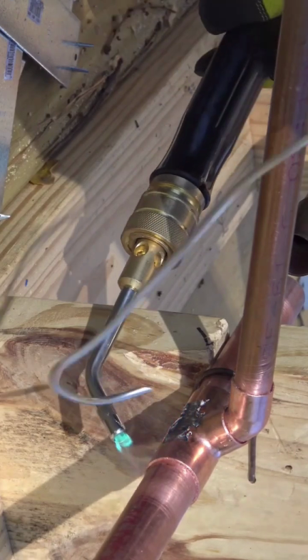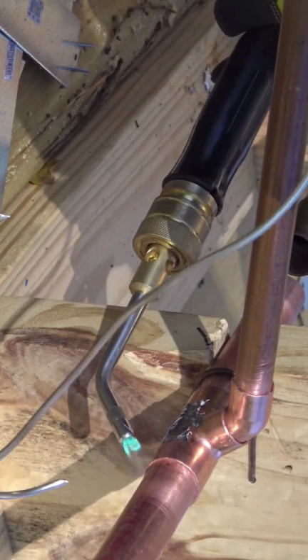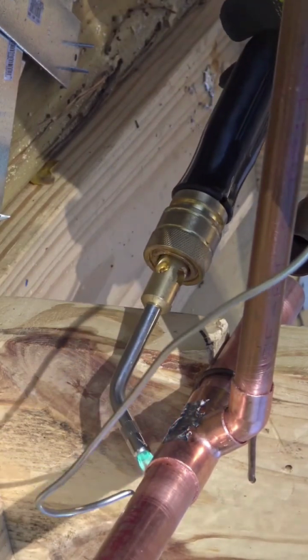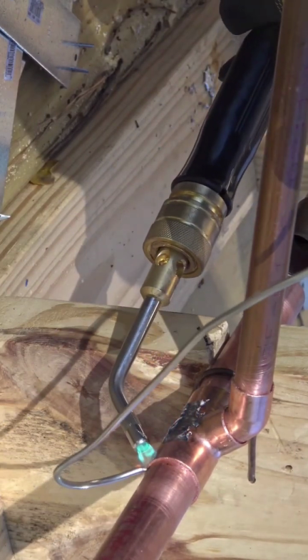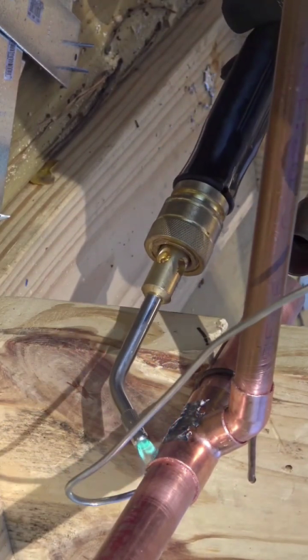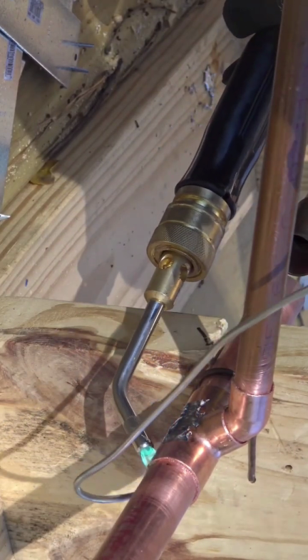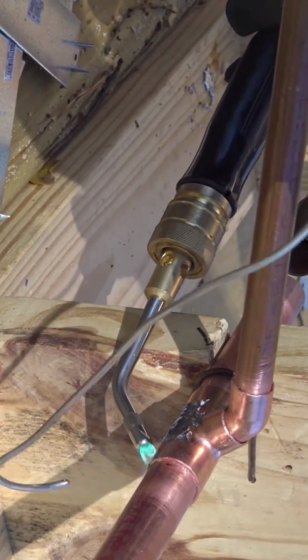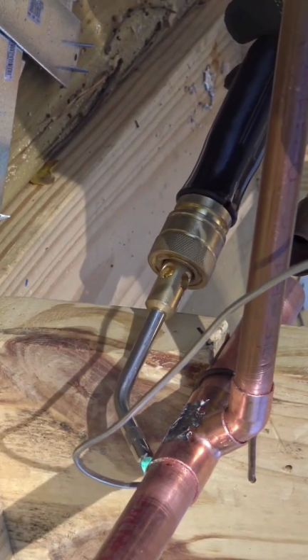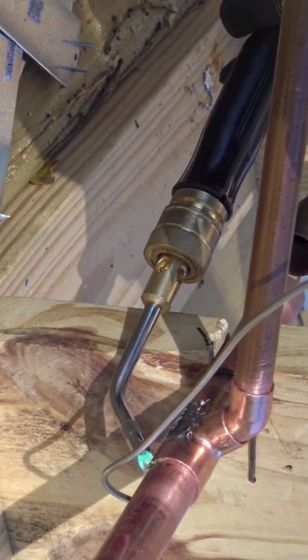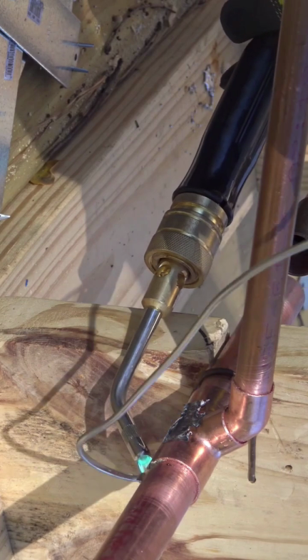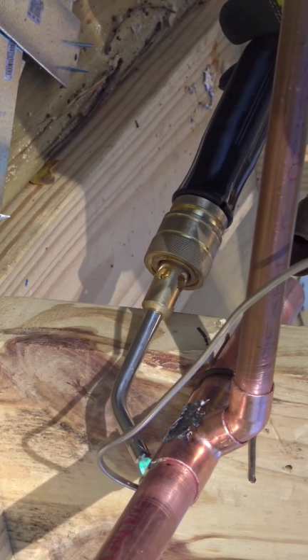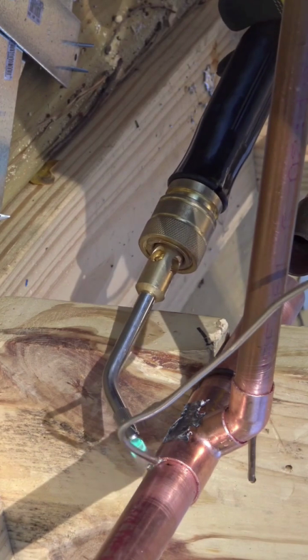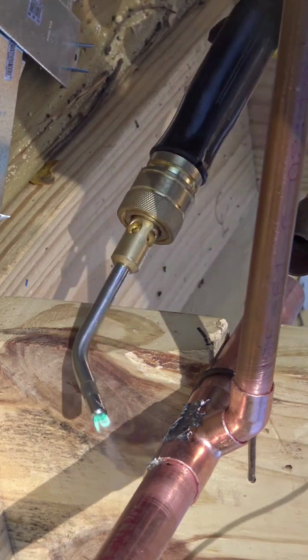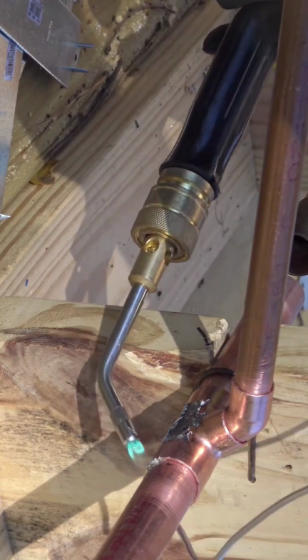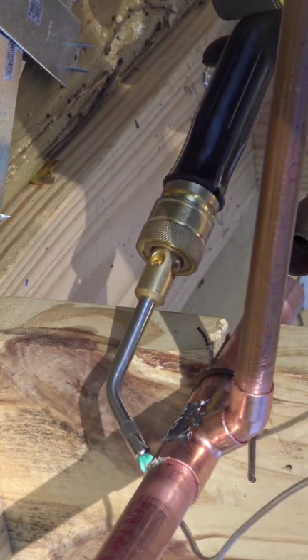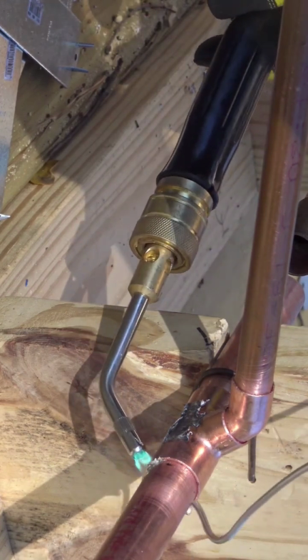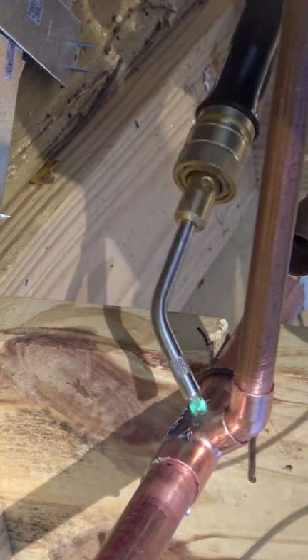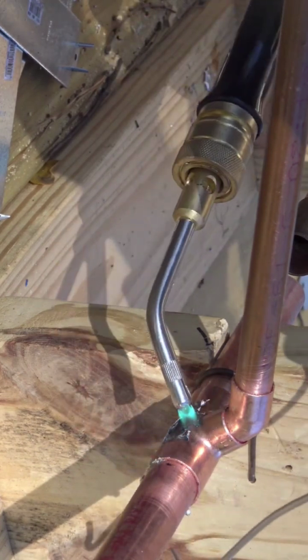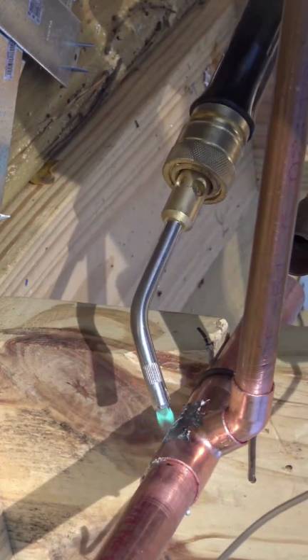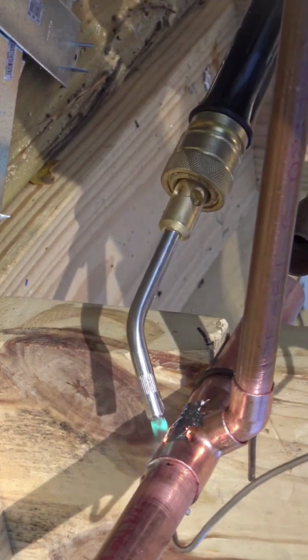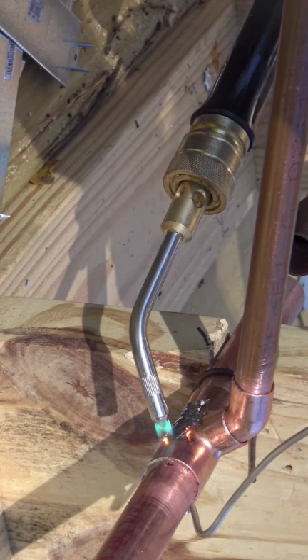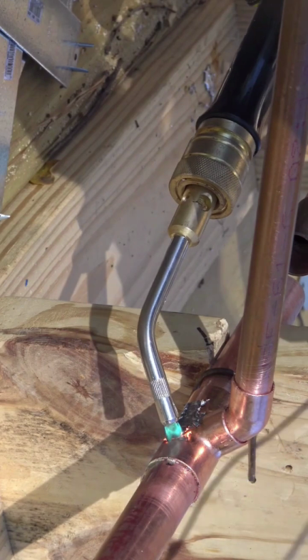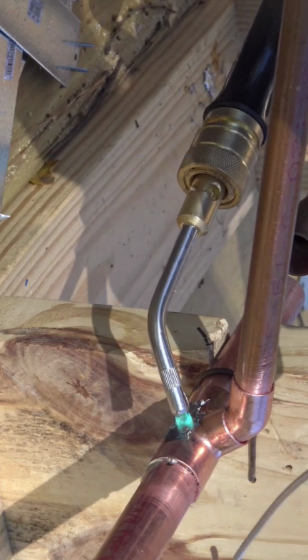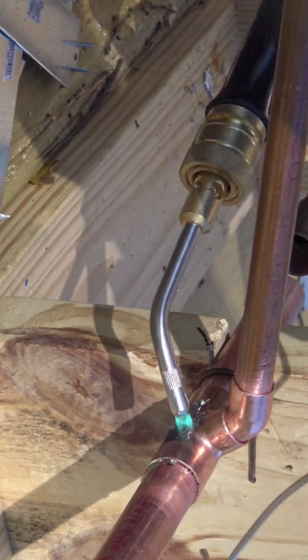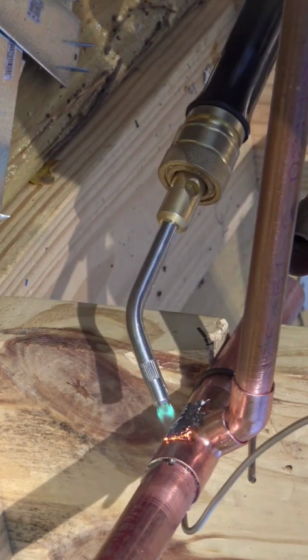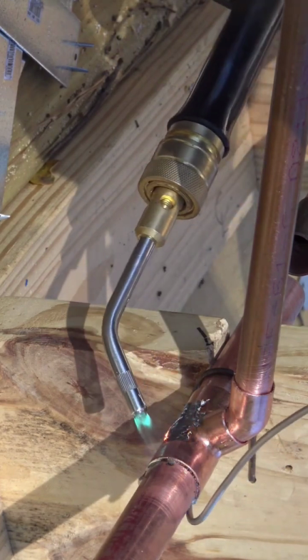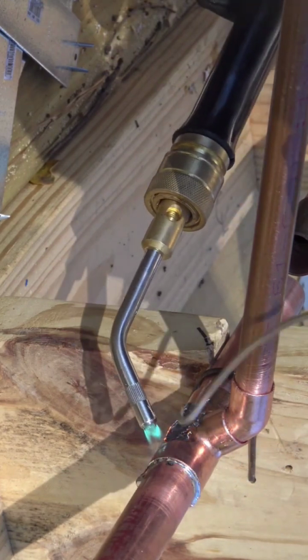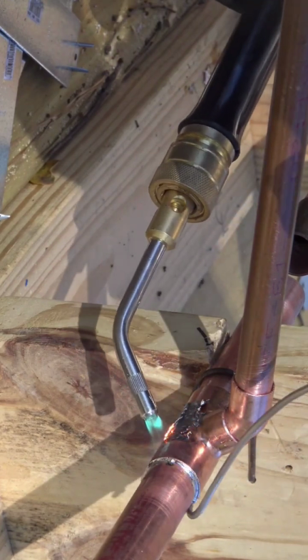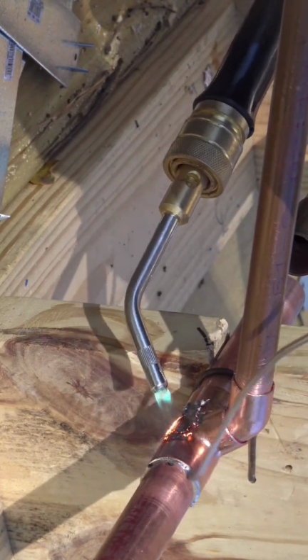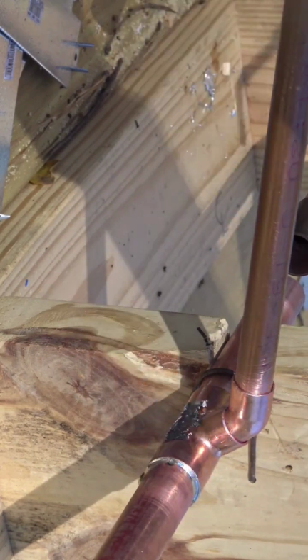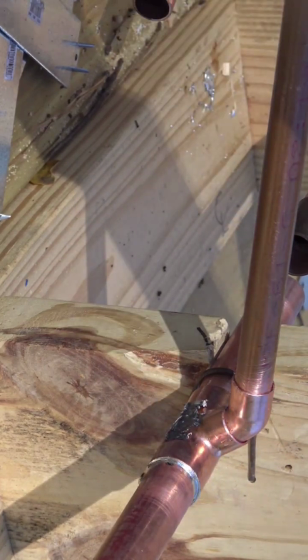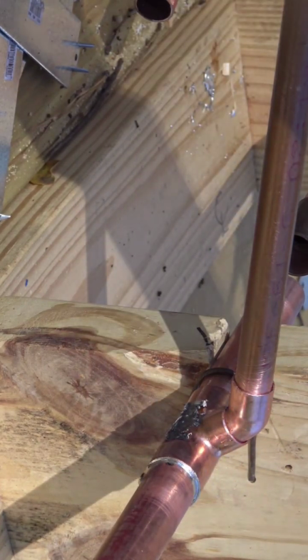As you can see, I am soldering the pipe, but the pipe is not in its permanent destination right now. The reason being is part of this pipe is going to go up into the stud.